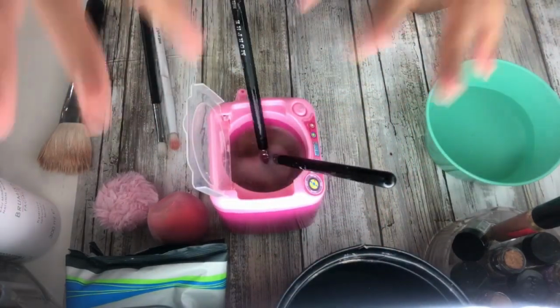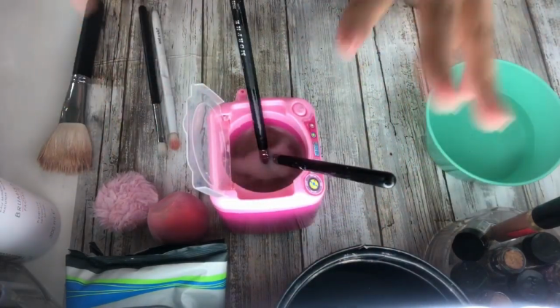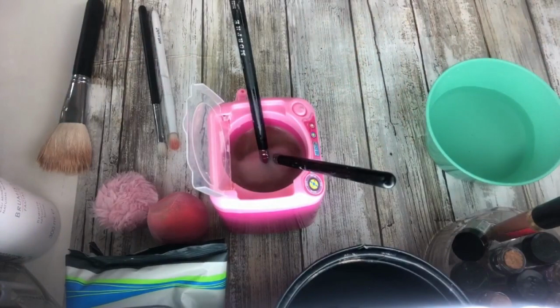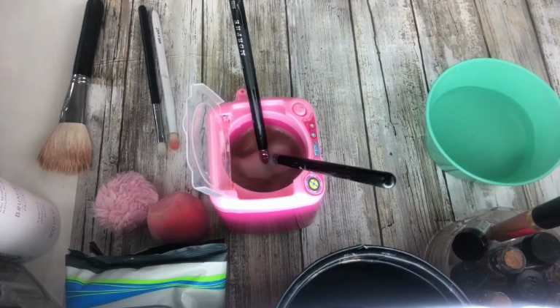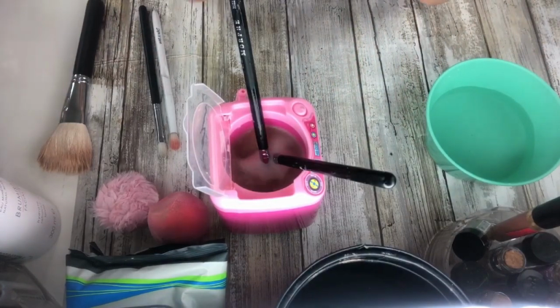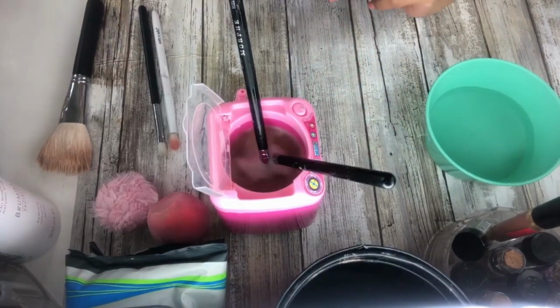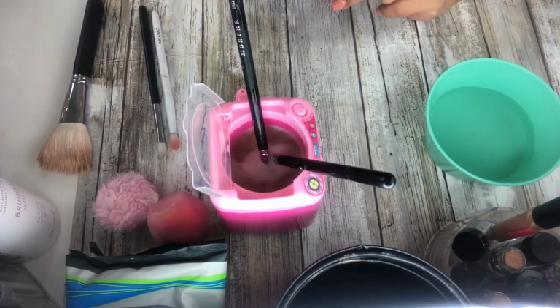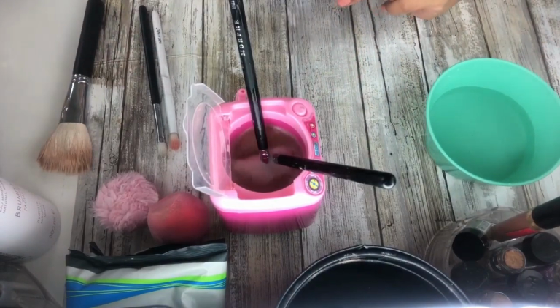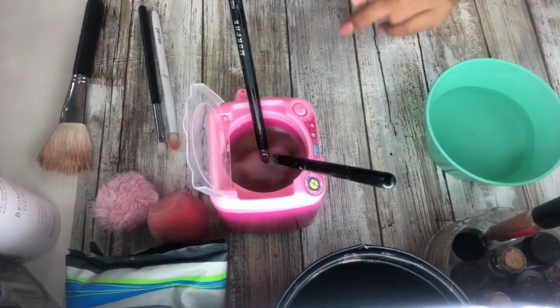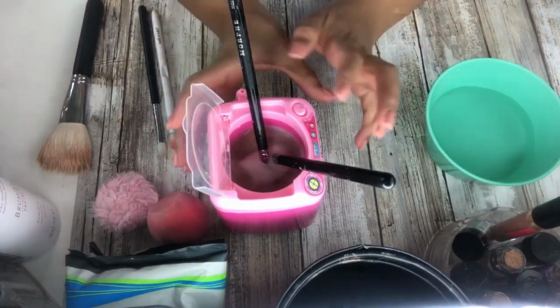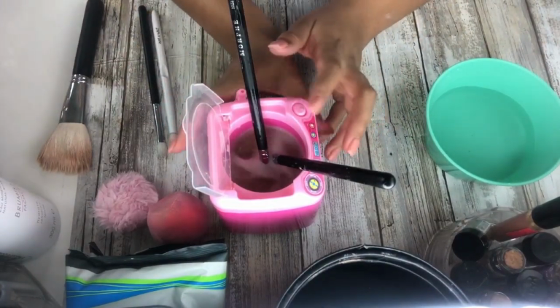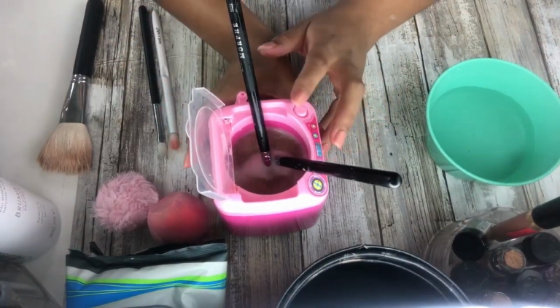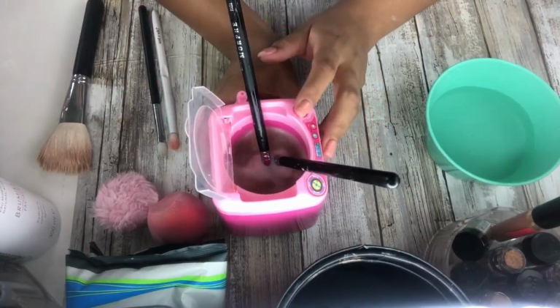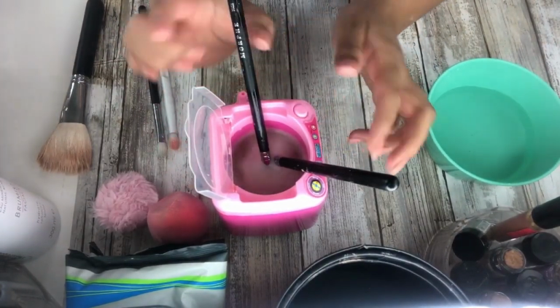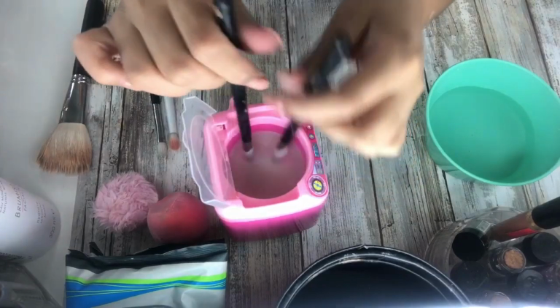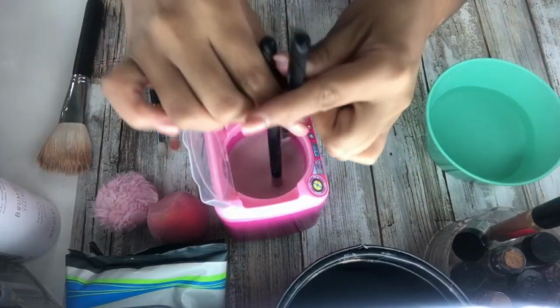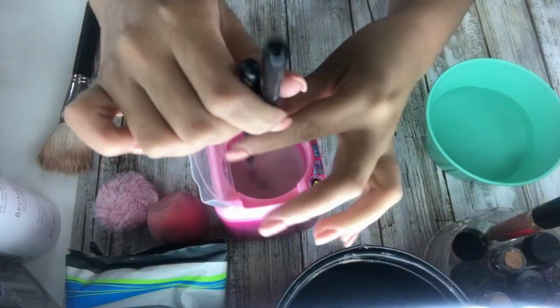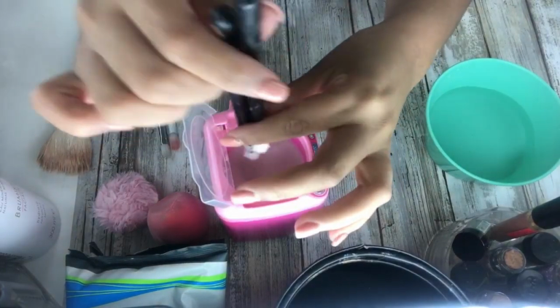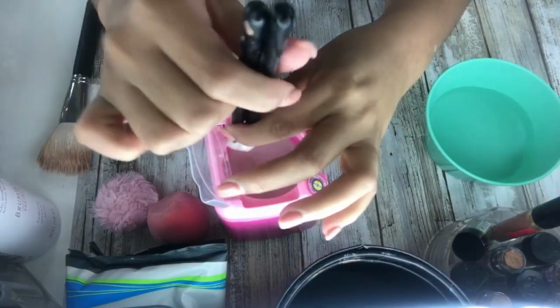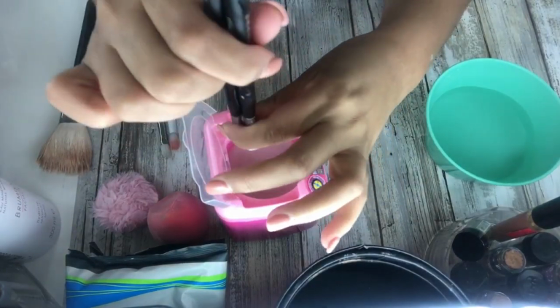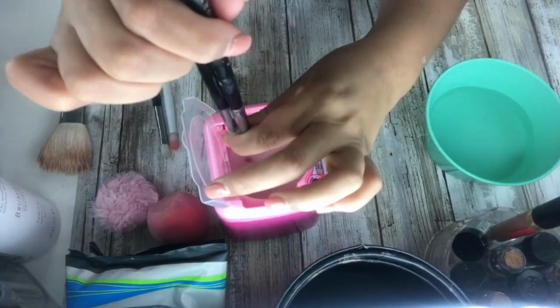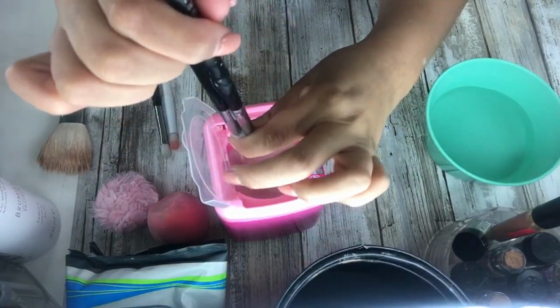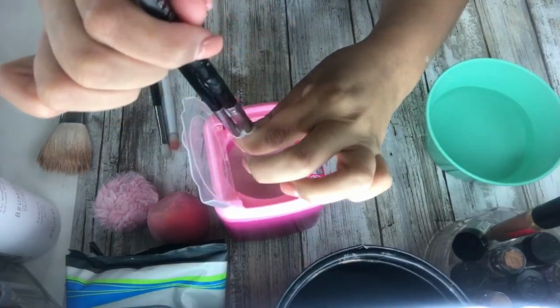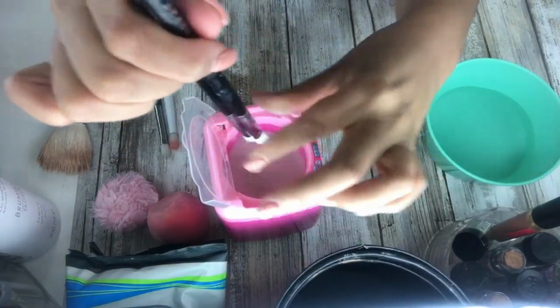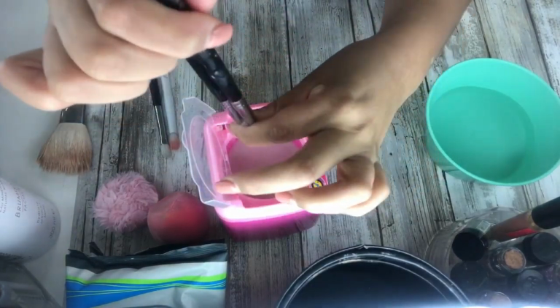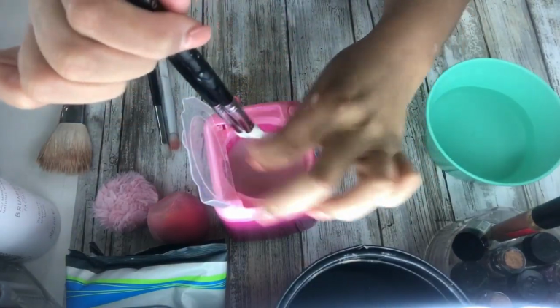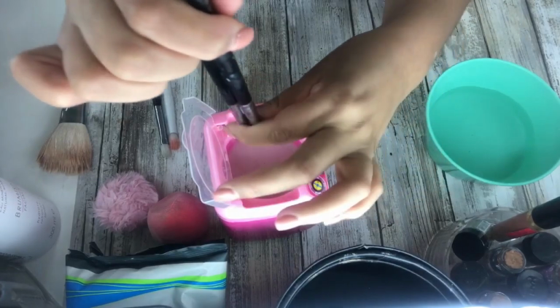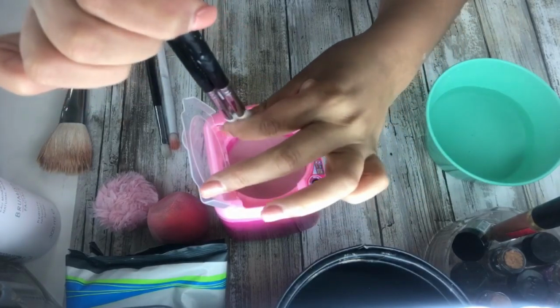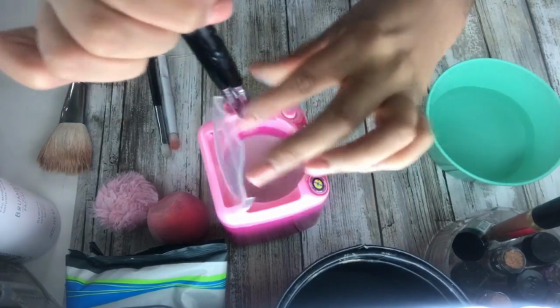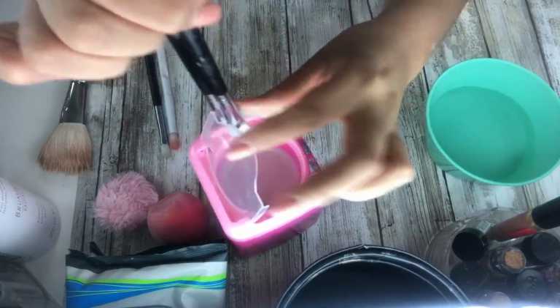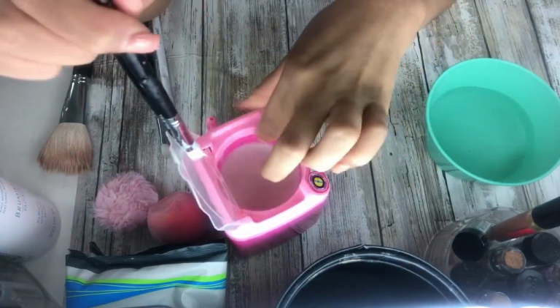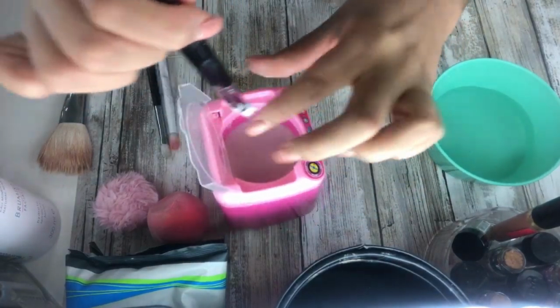This thing is crazy, you guys — it's a mini lavadora, can you guys believe that? I mean, it's not bad. It leaves them clean, like not too clean, but I mean.